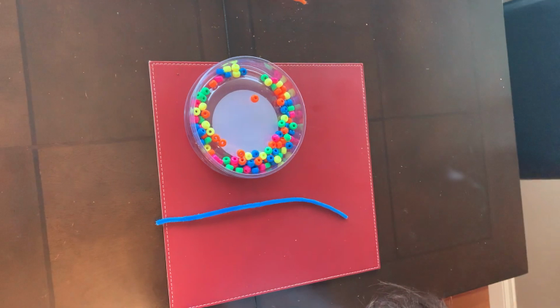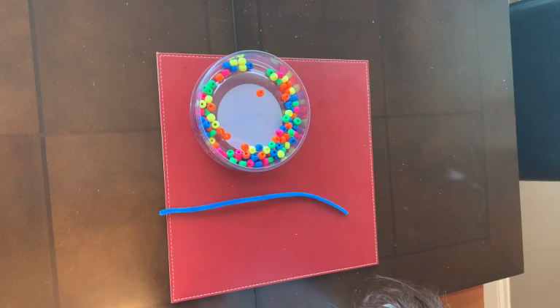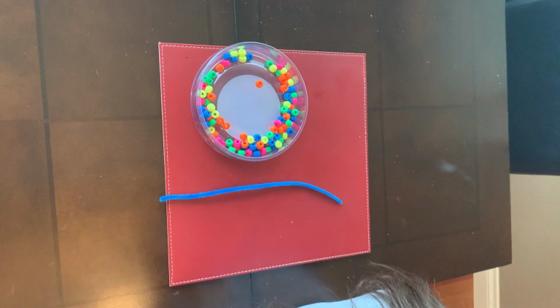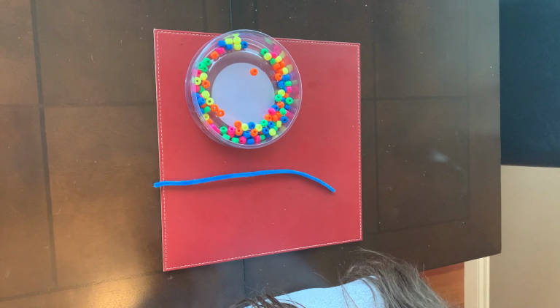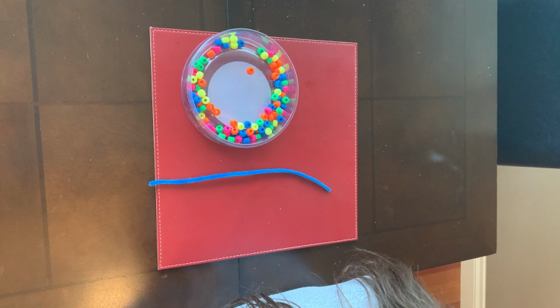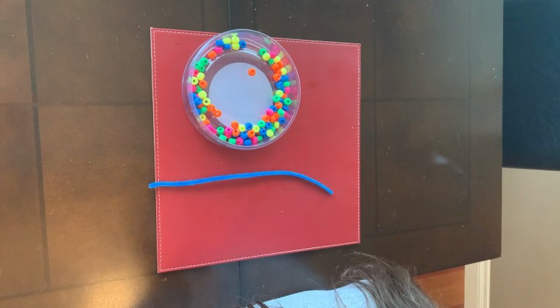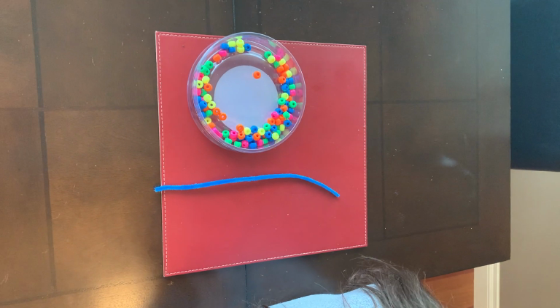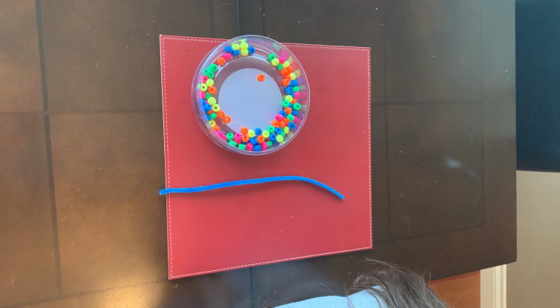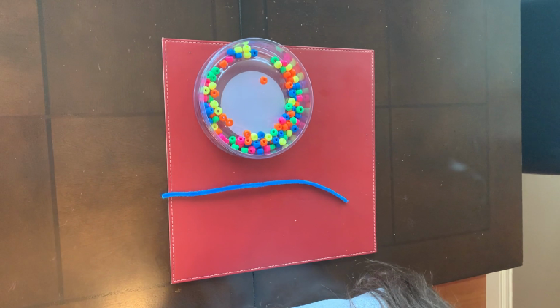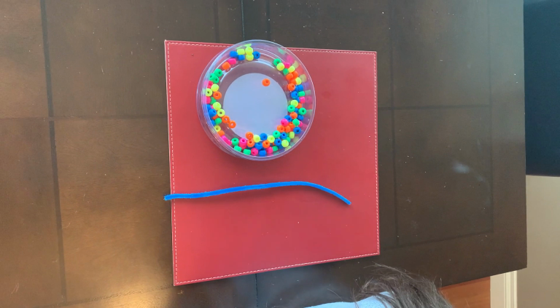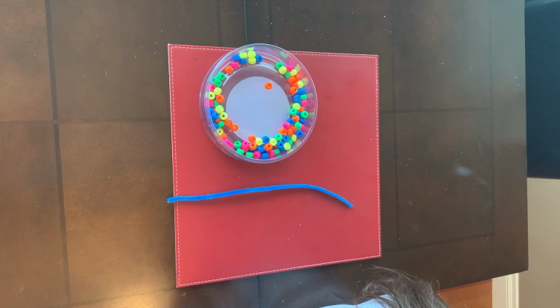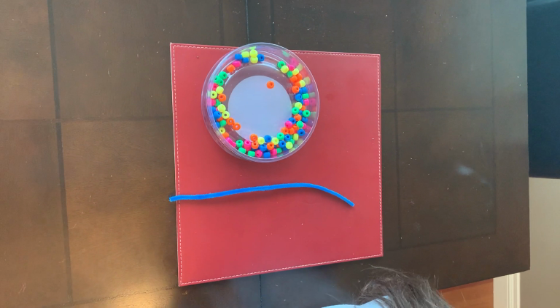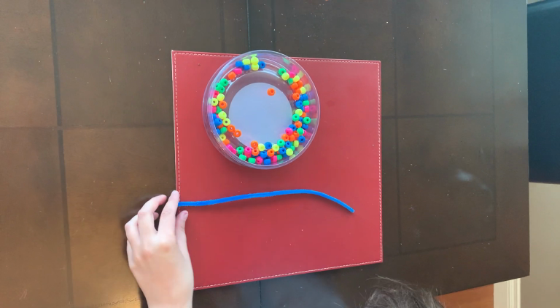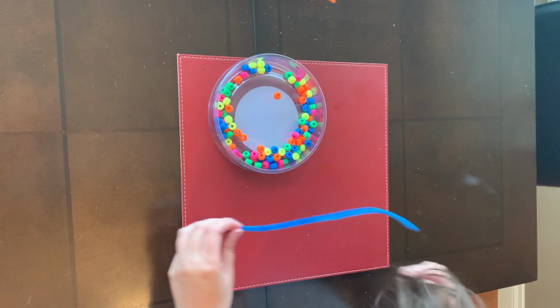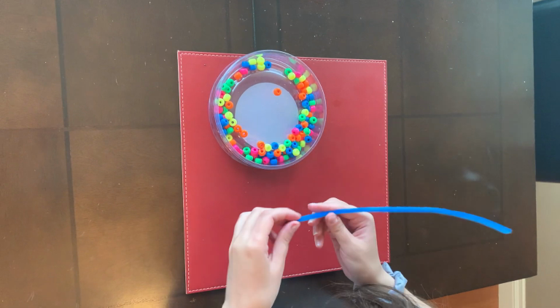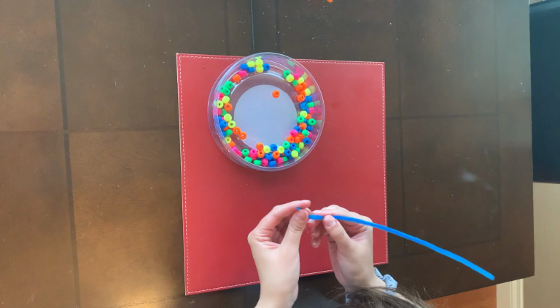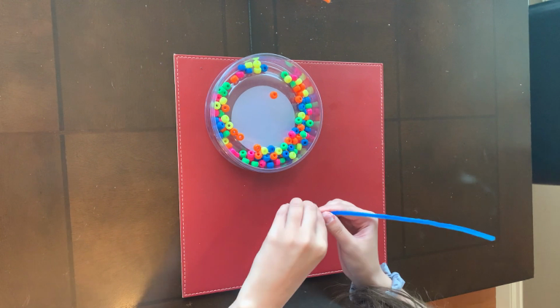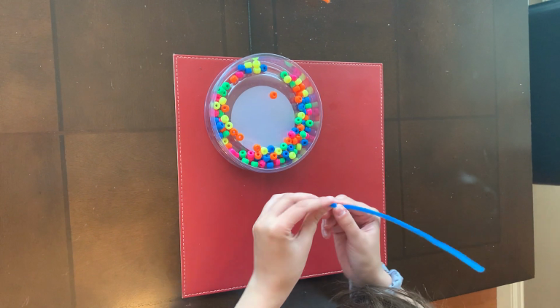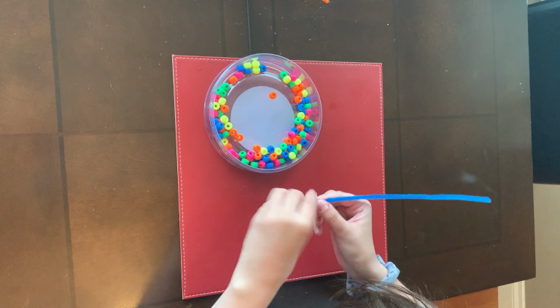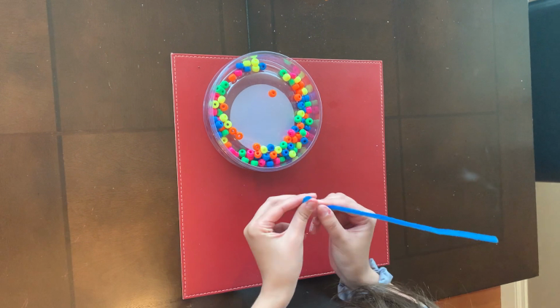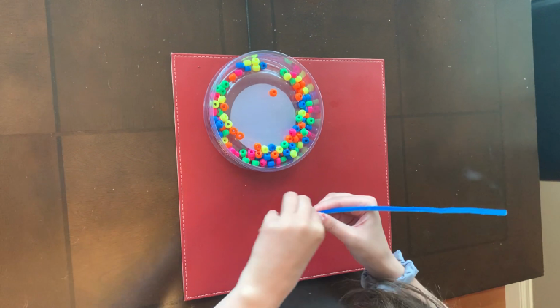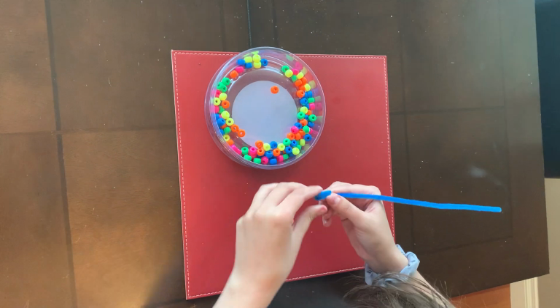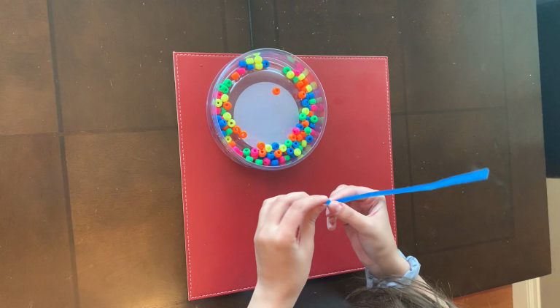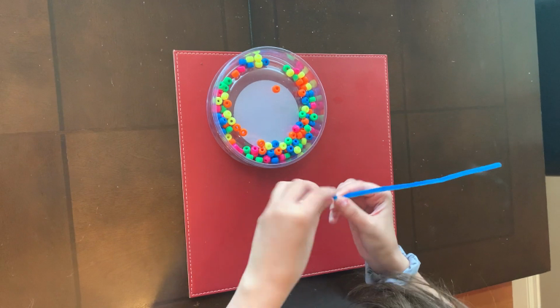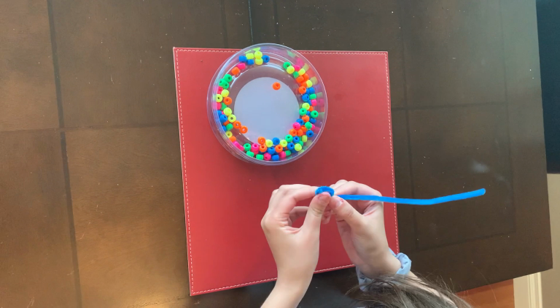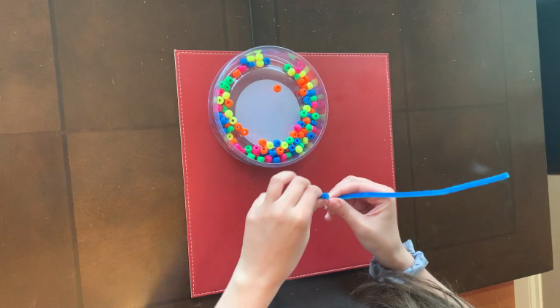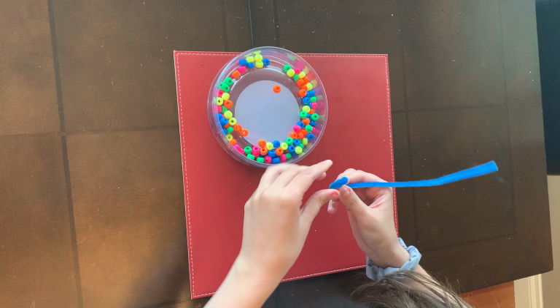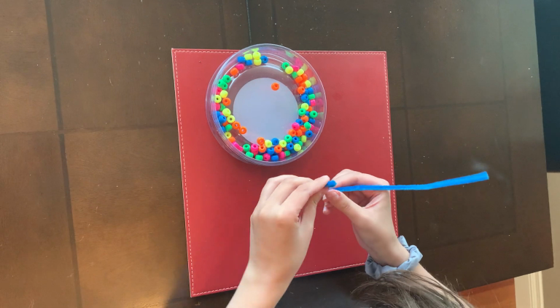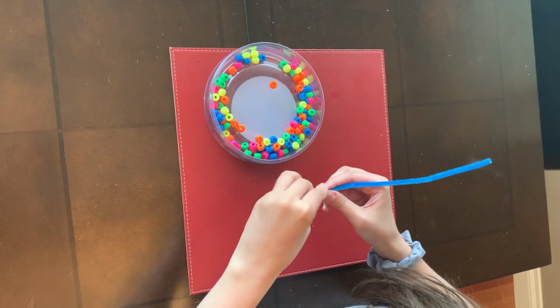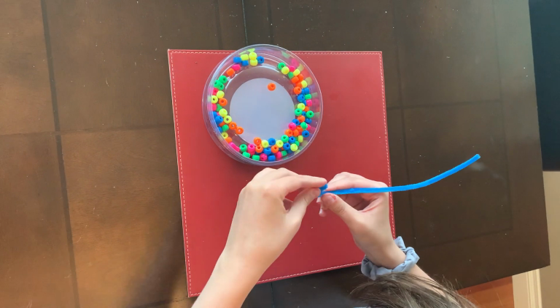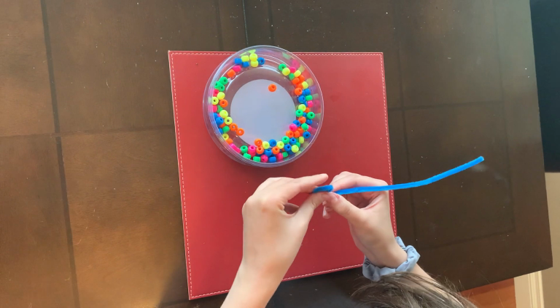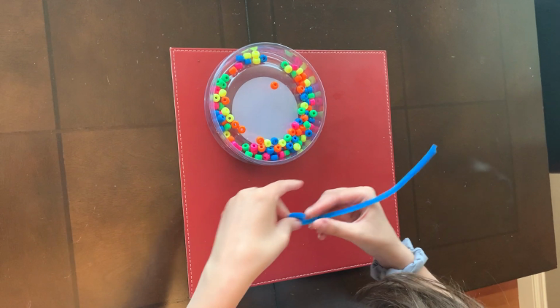Okay, so this is for inchworm craft this week. You will have pipe cleaners and you'll have beads. What you're going to do is just curl one end of the pipe cleaner — this will be its head and also so the beads don't fall off.